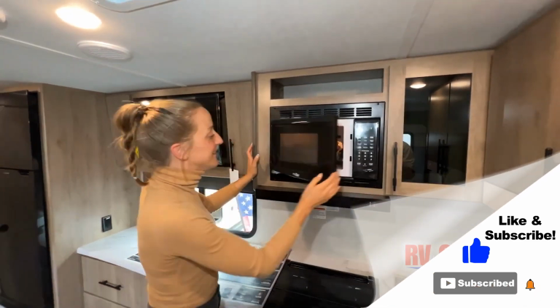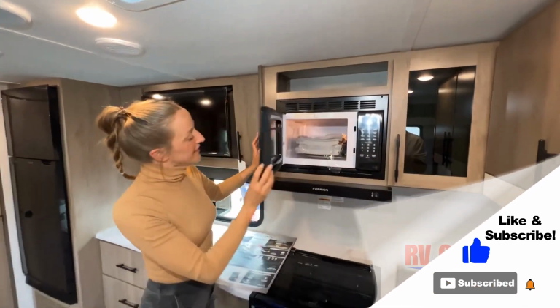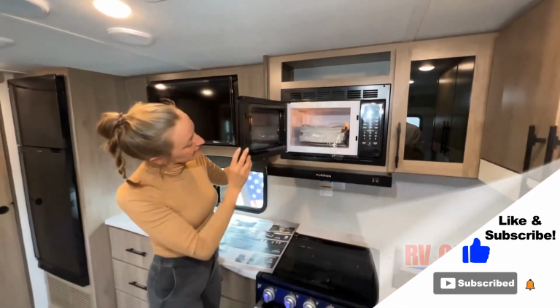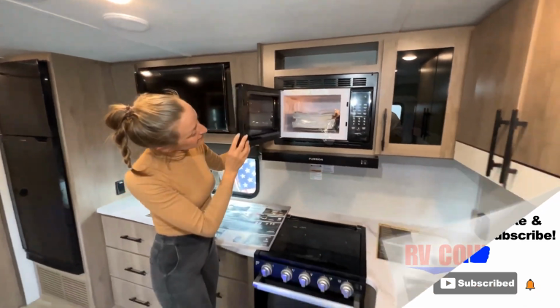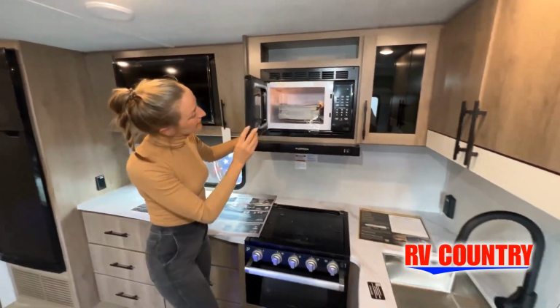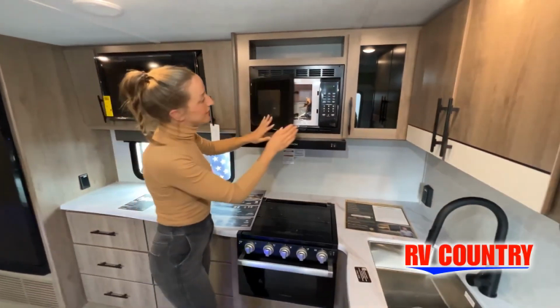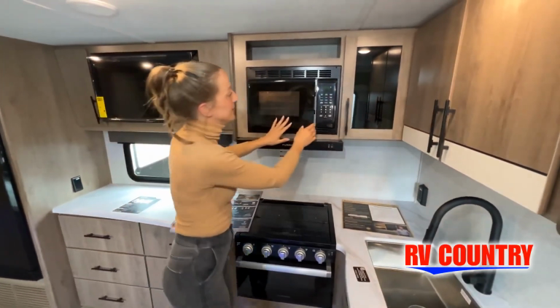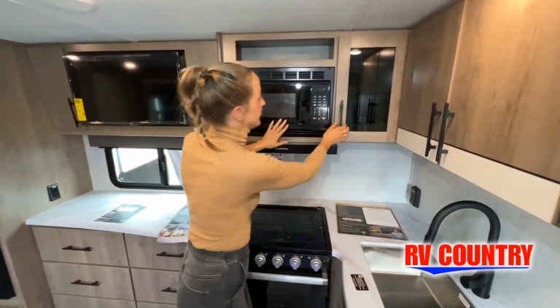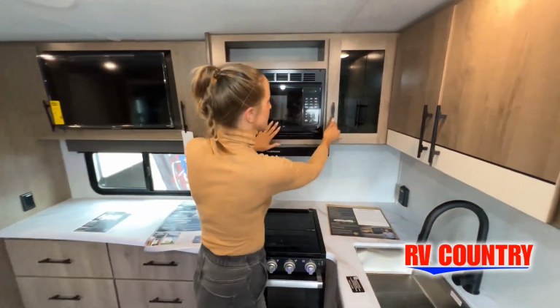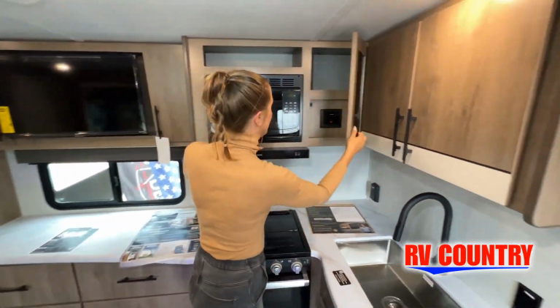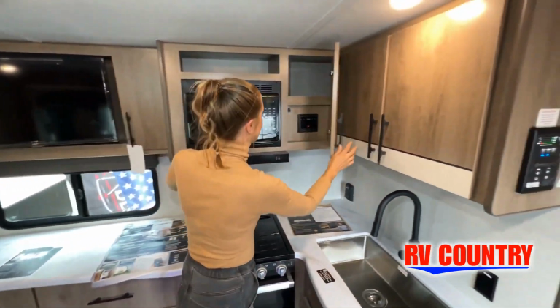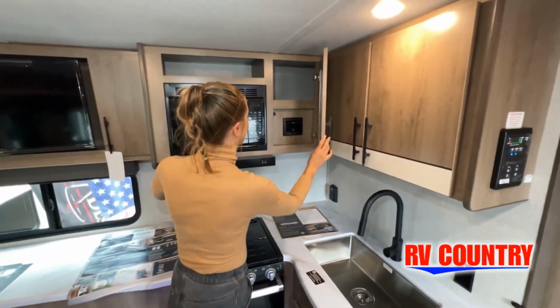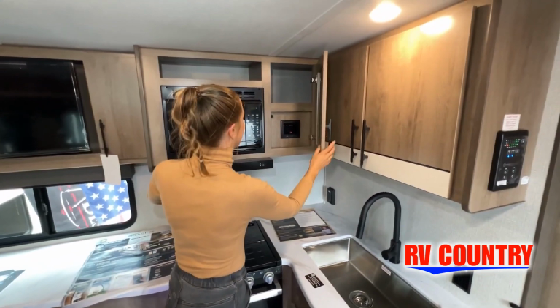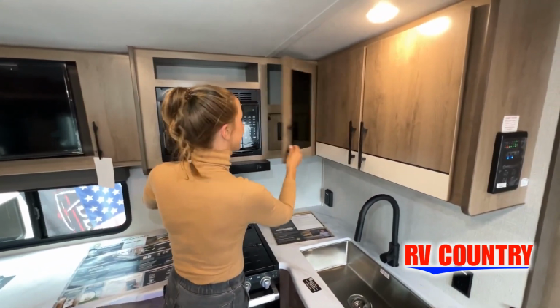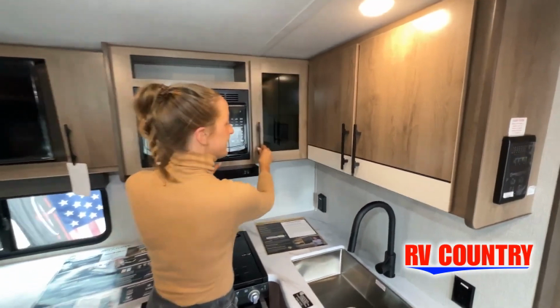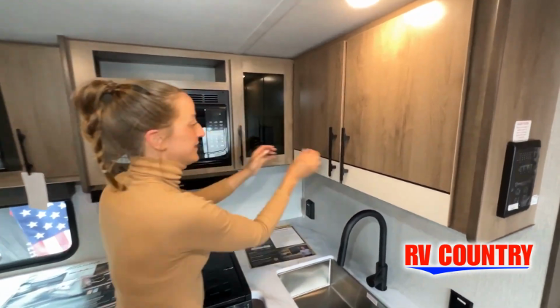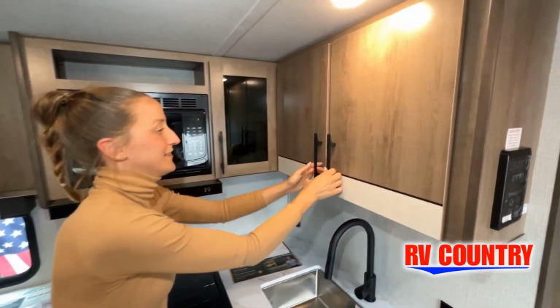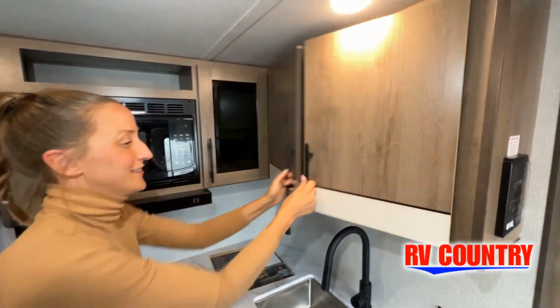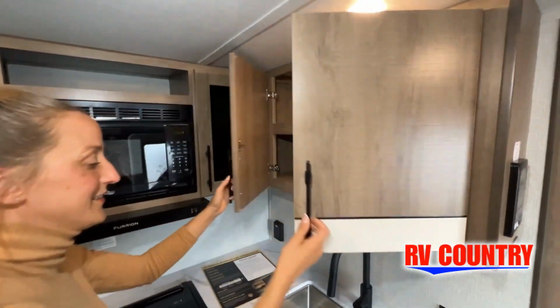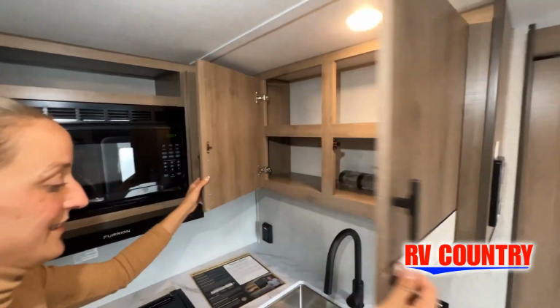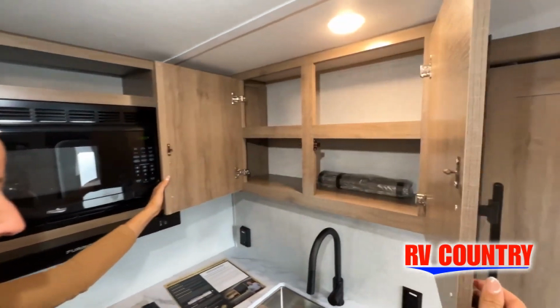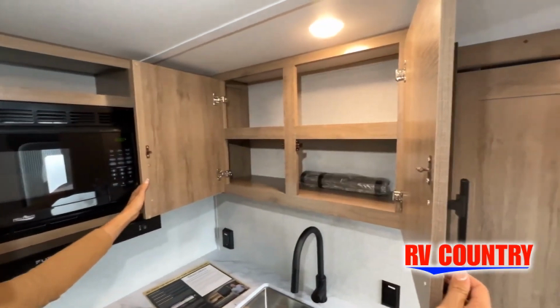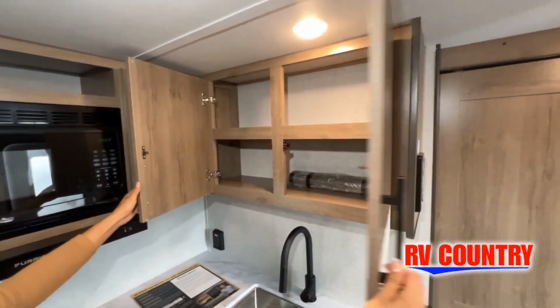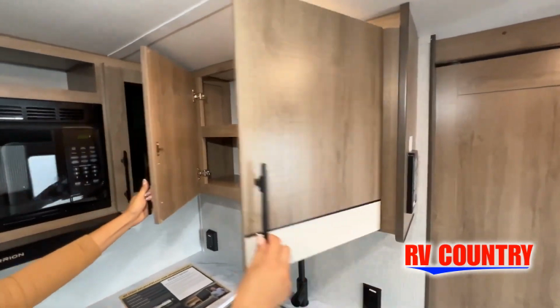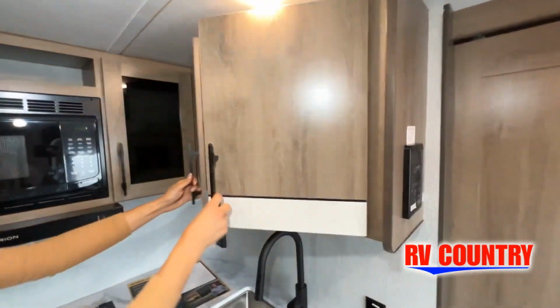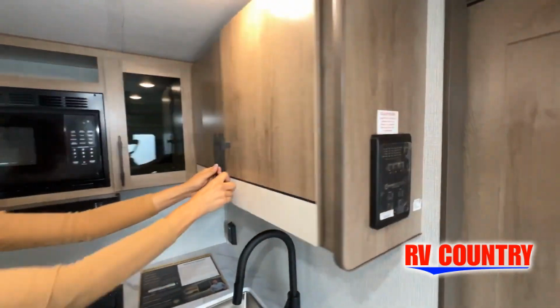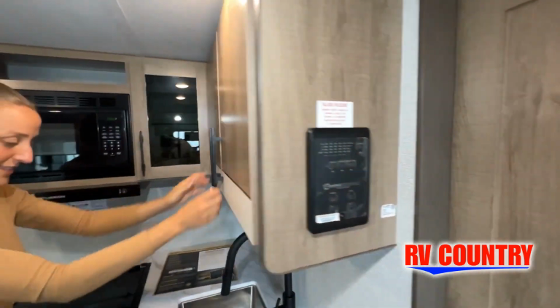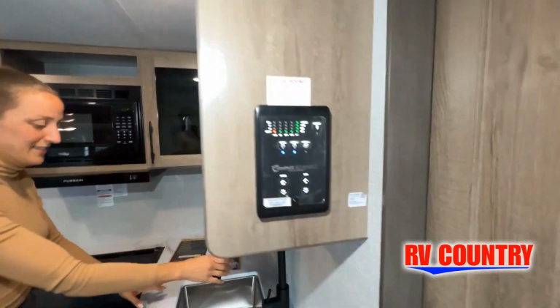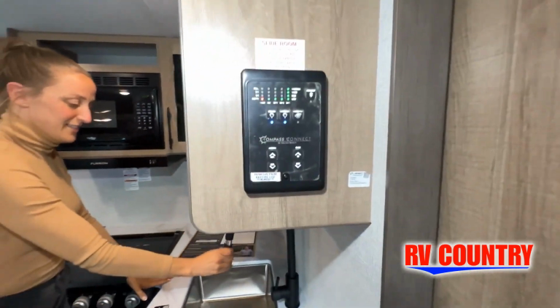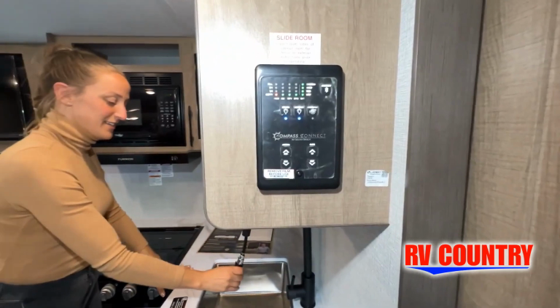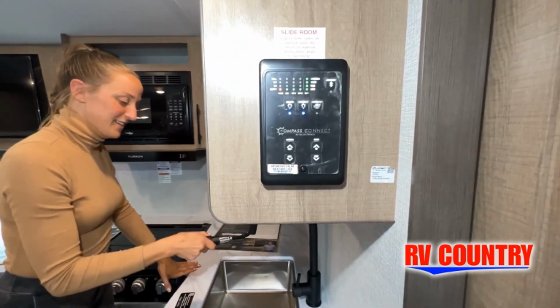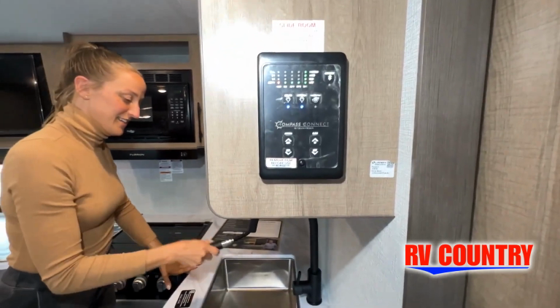Stop by today and see and feel the difference when you're treated just like family. Now, like a brochure, this video is only a representation of the manufacturer's floor plan.